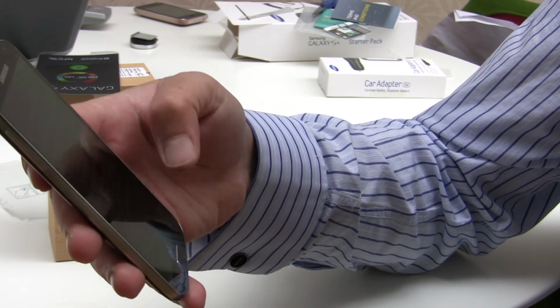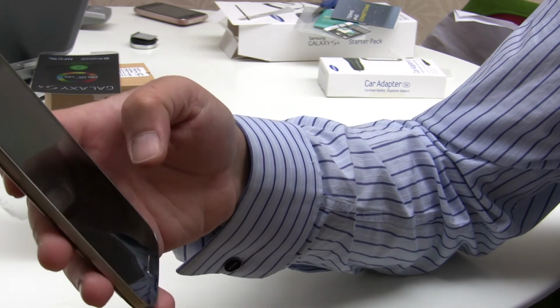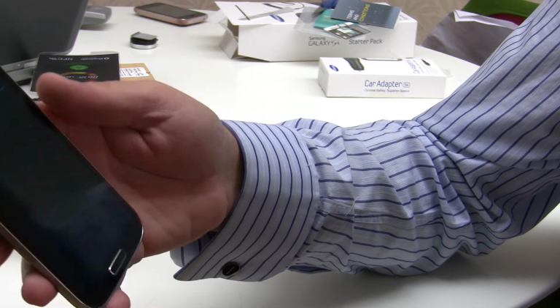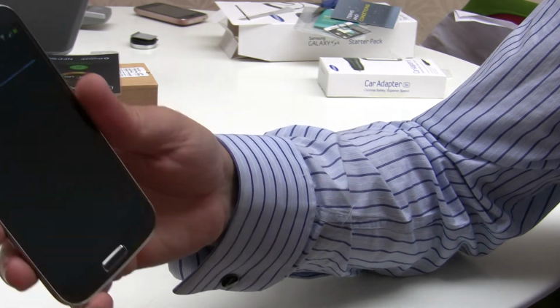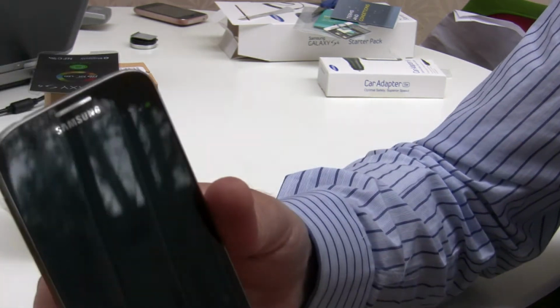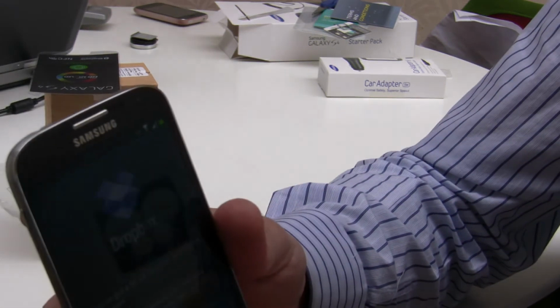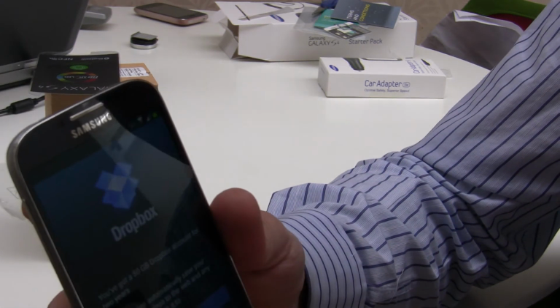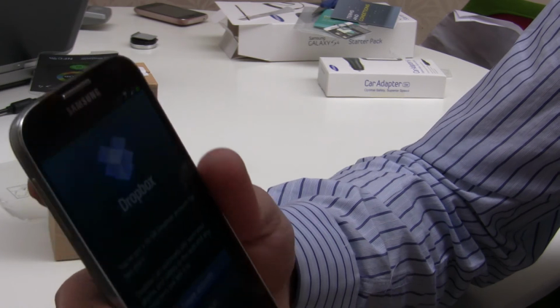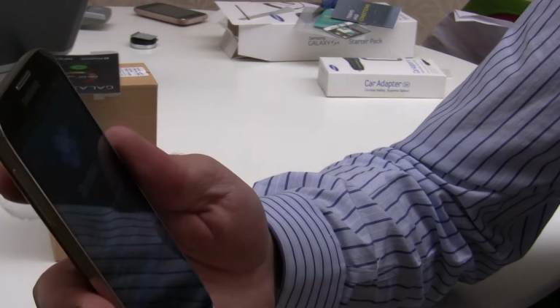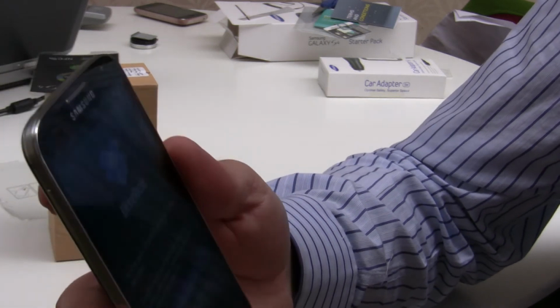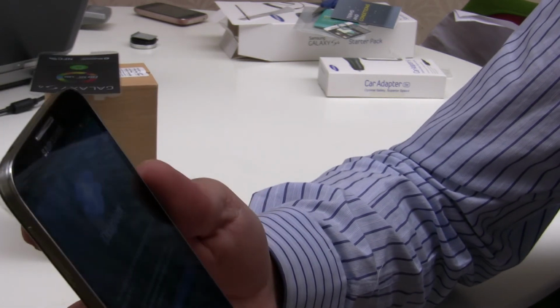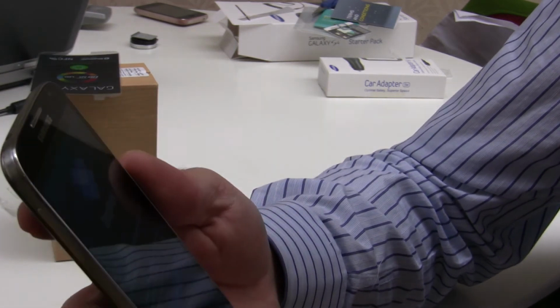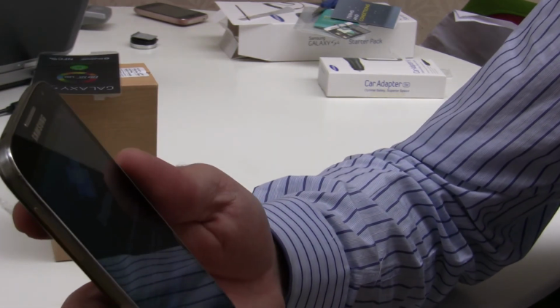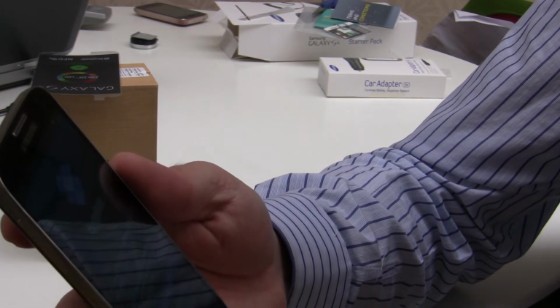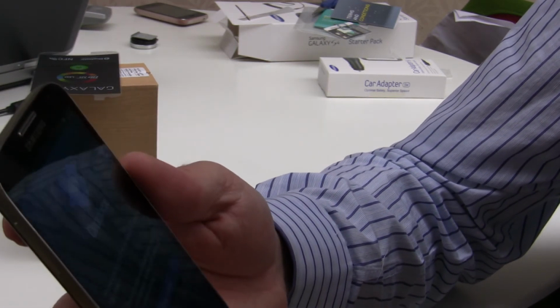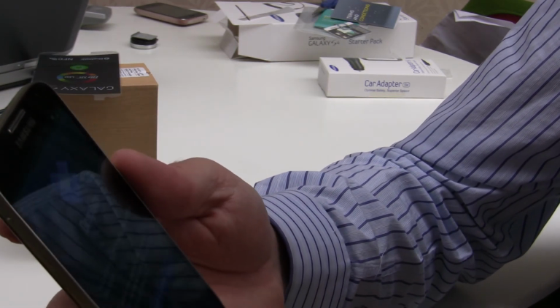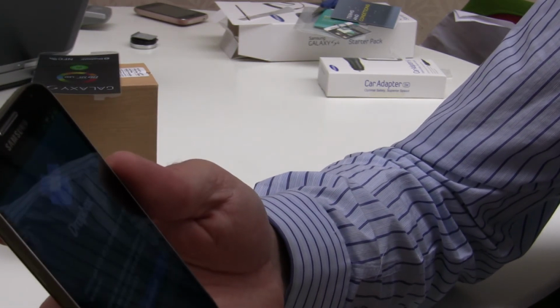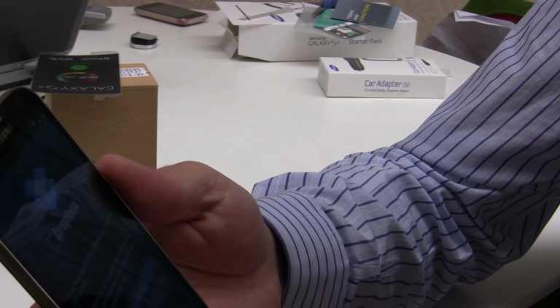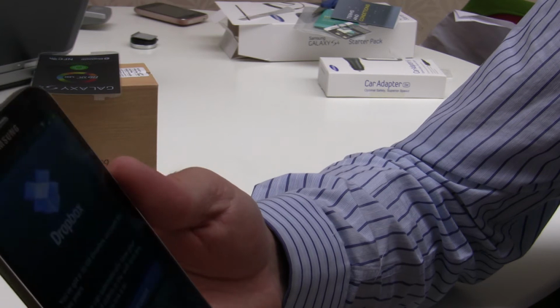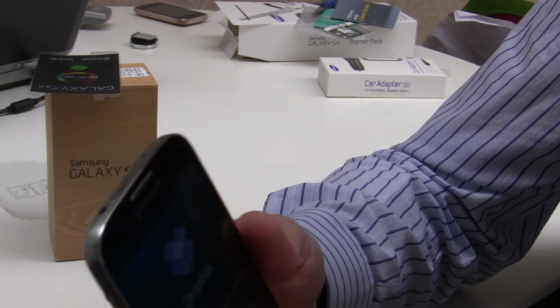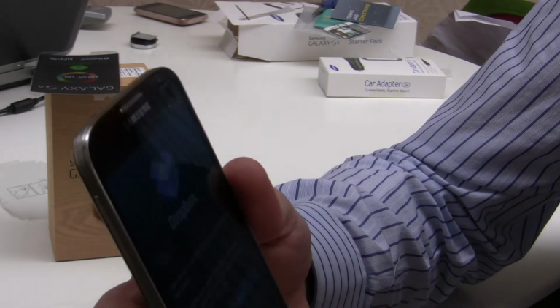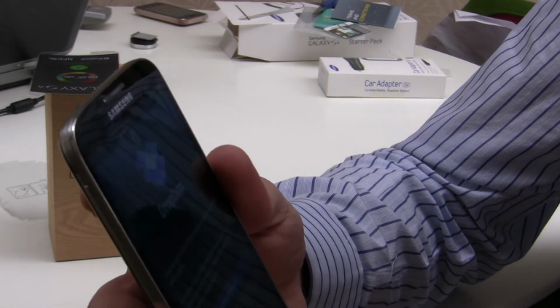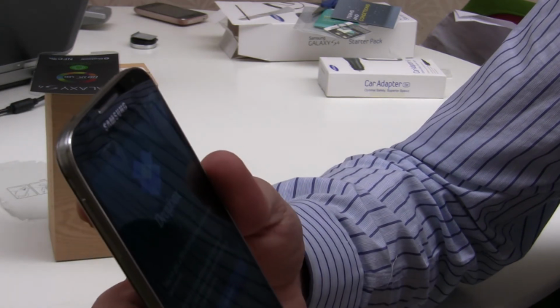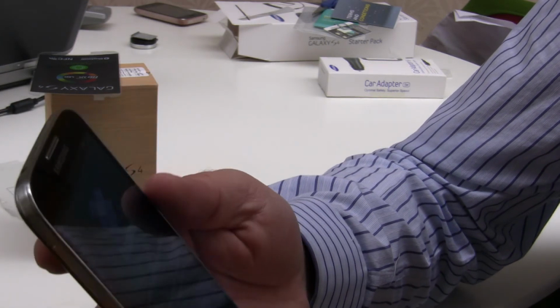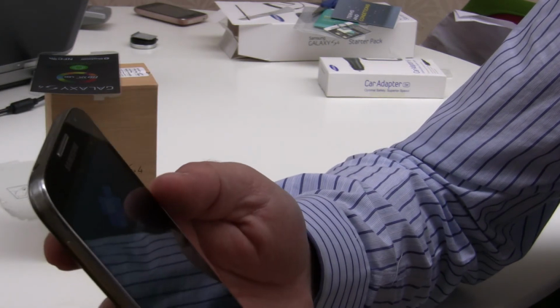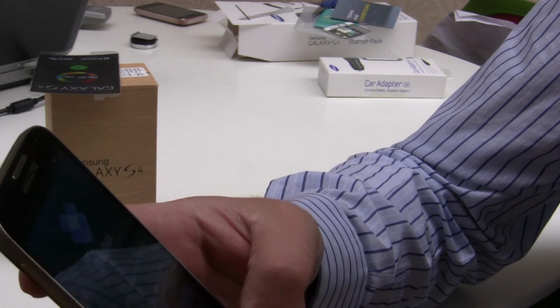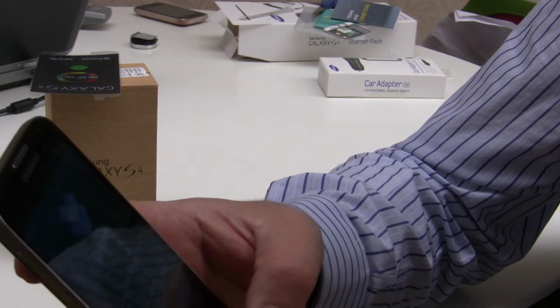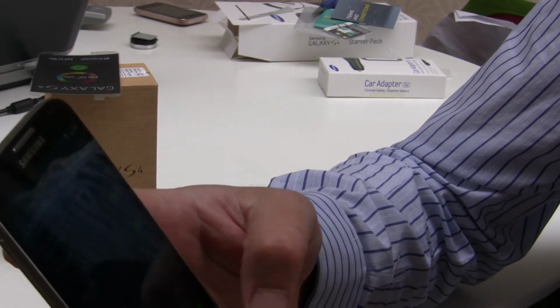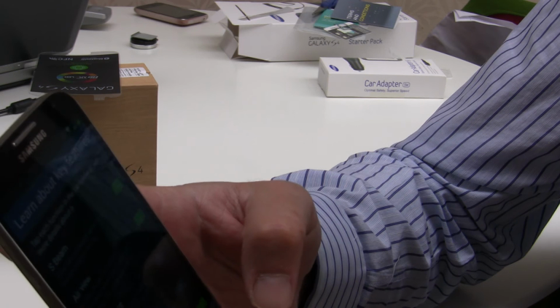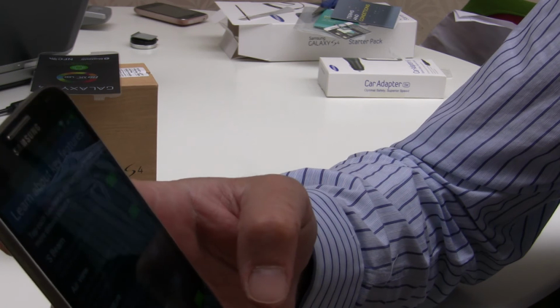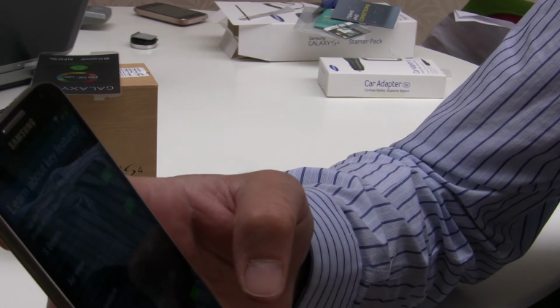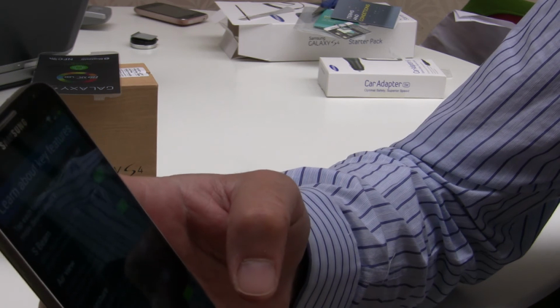Next it says 'Just a sec' and pops up a Dropbox offer - 50 gigabytes for two years. Very nice. I'll skip that for the time being.